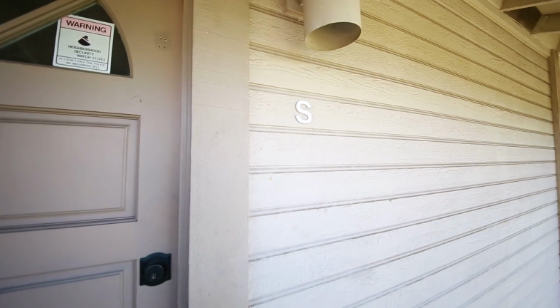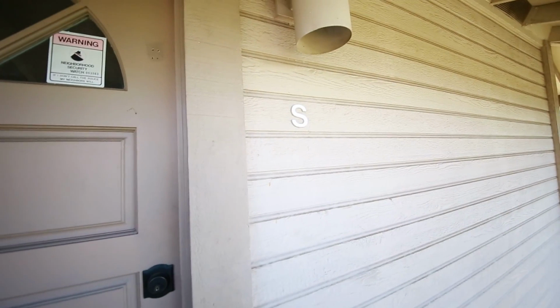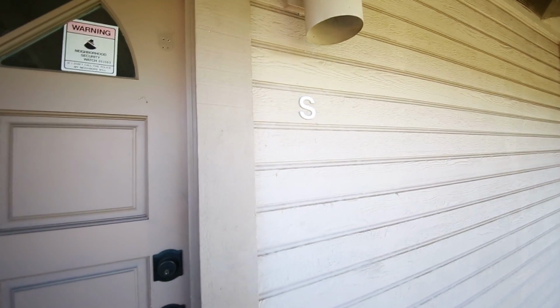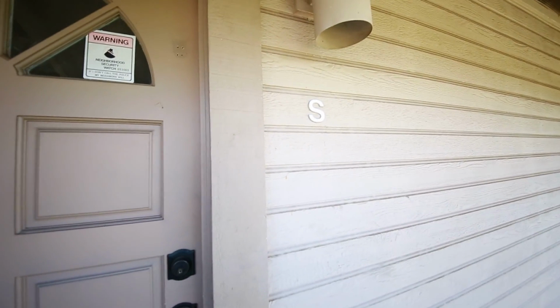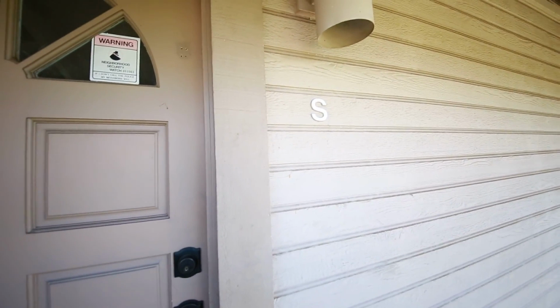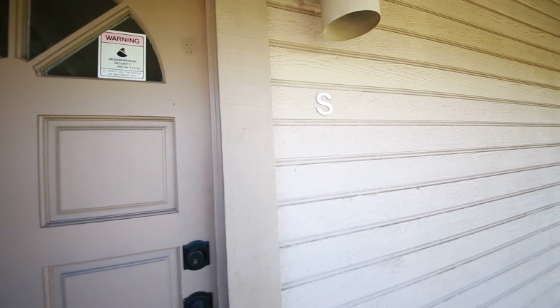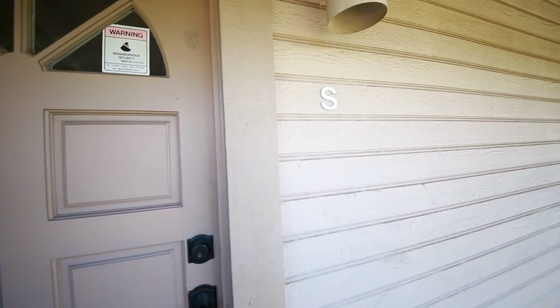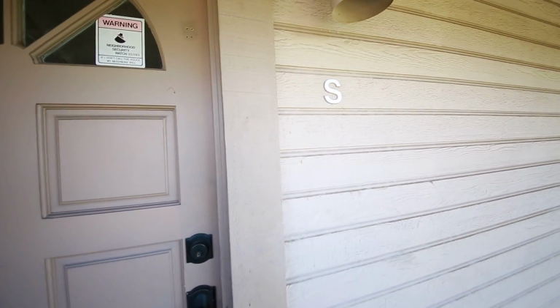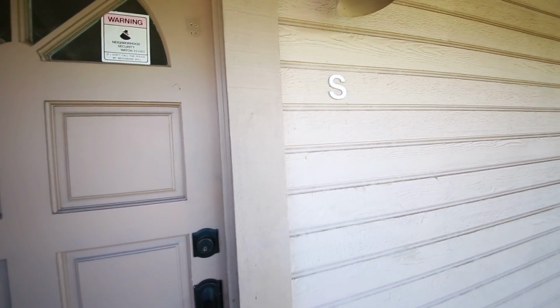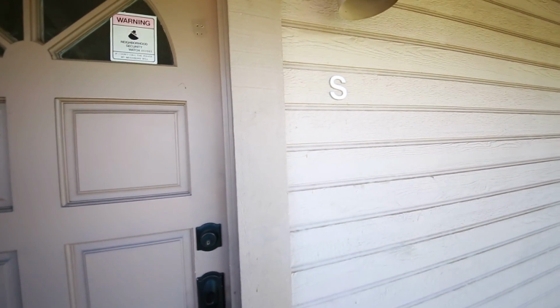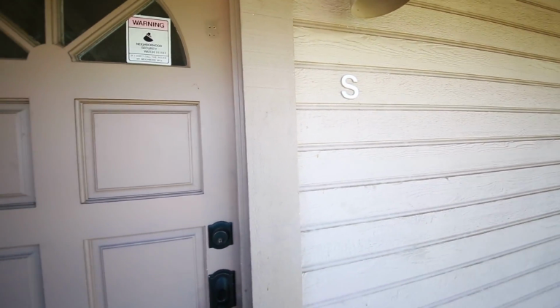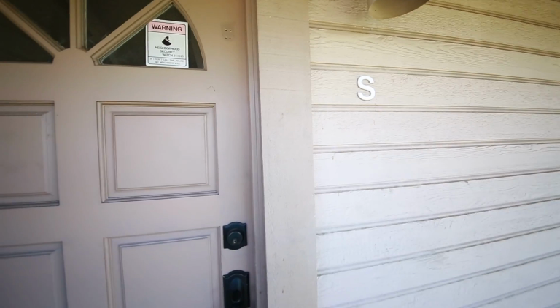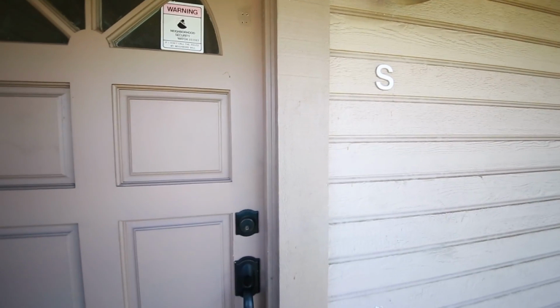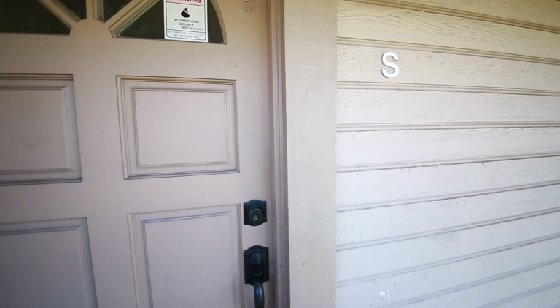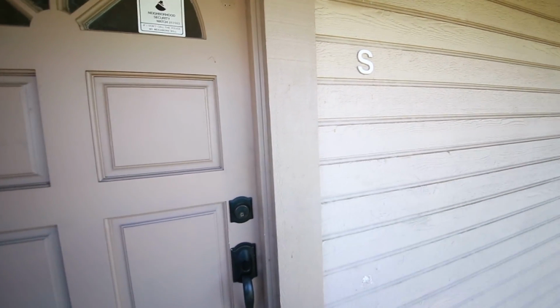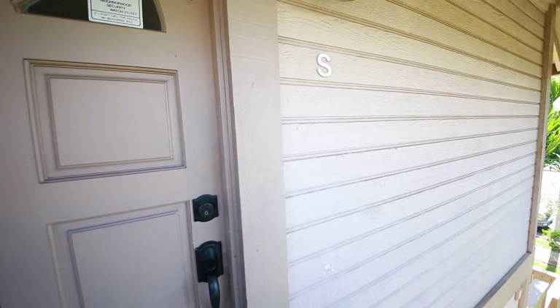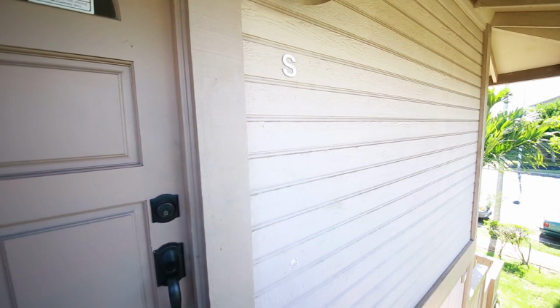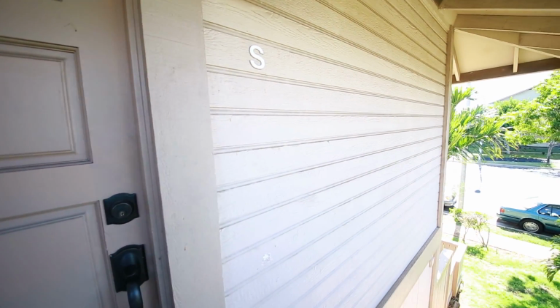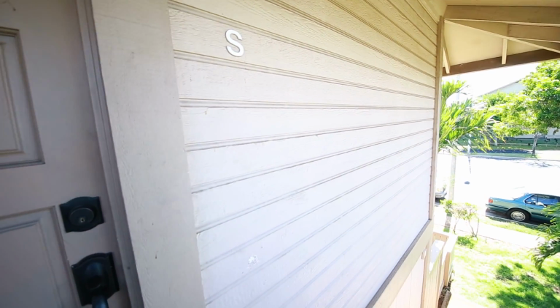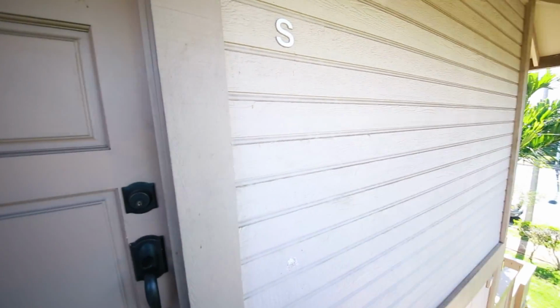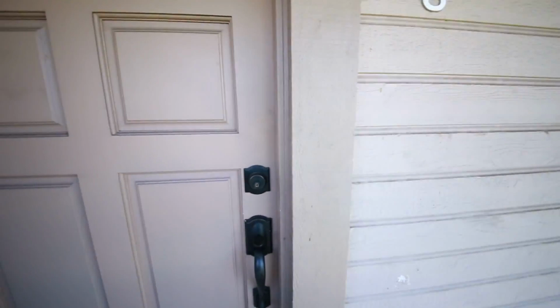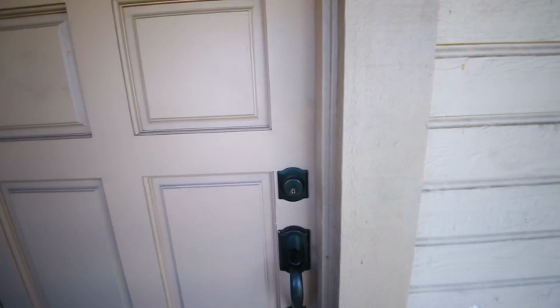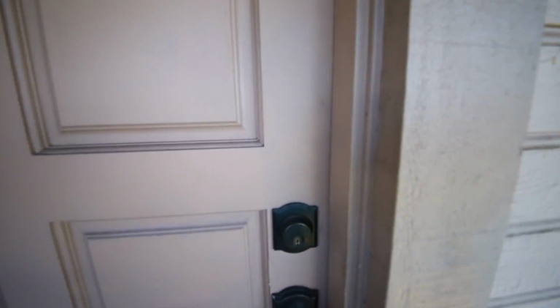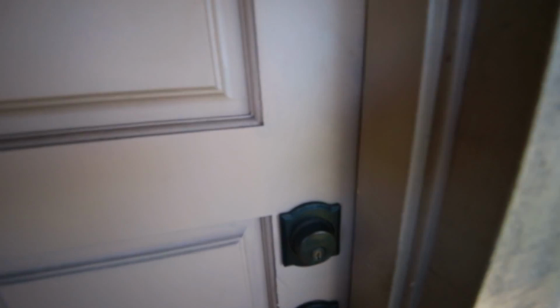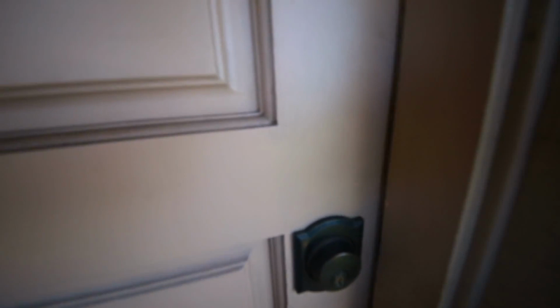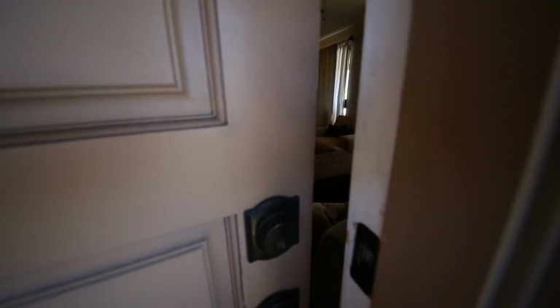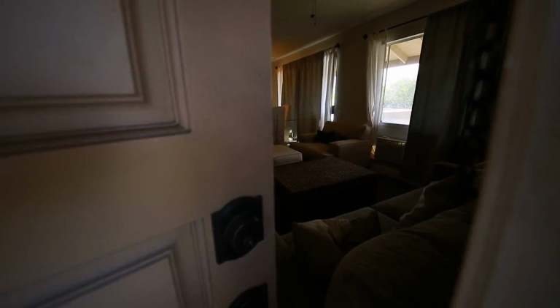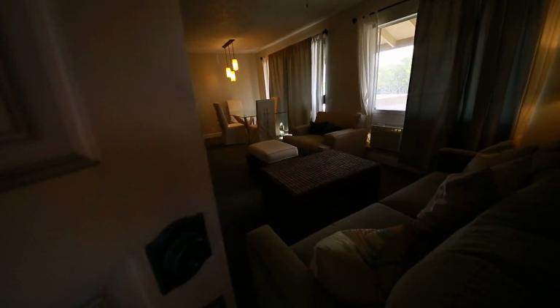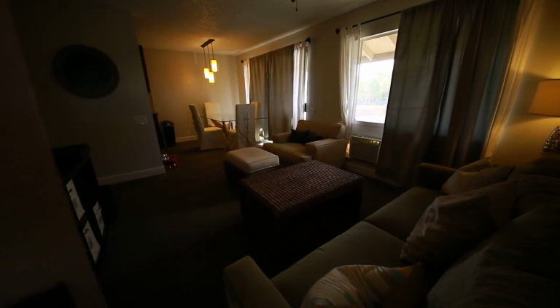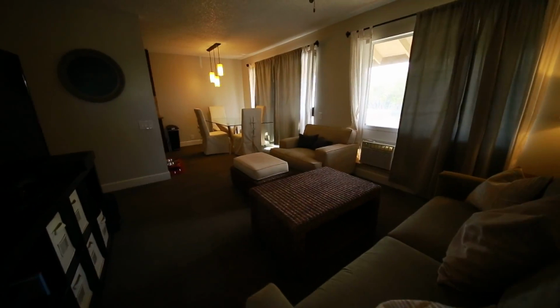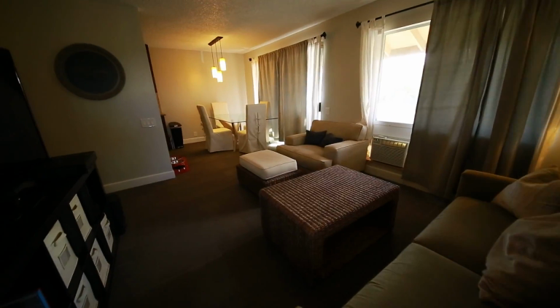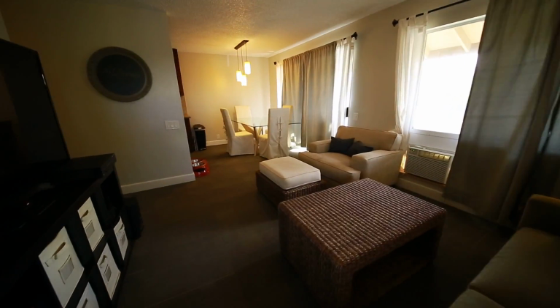Aloha and welcome to Unit 22S, located here in the community of Palm Villas 2, which is in Ewa Beach, Hawaii. We're going to go inside now and look at a two-bedroom, two-bath condo.